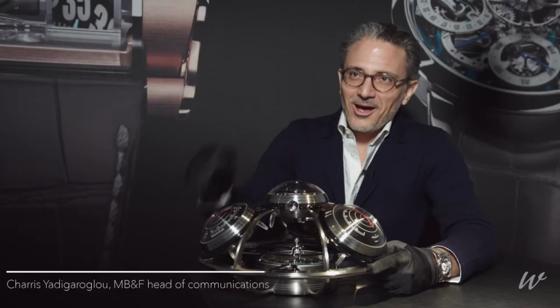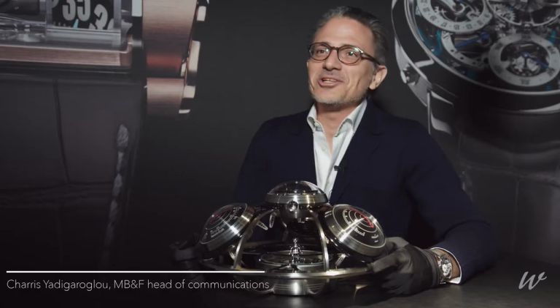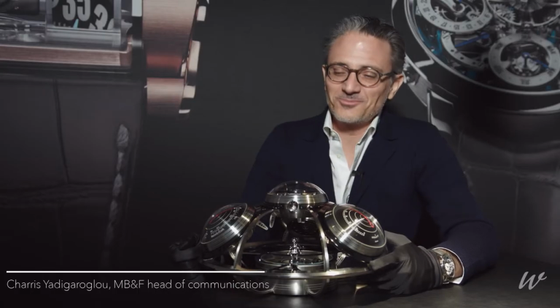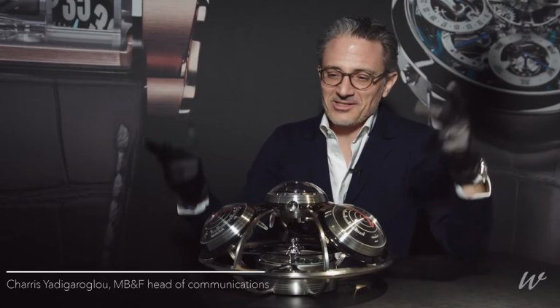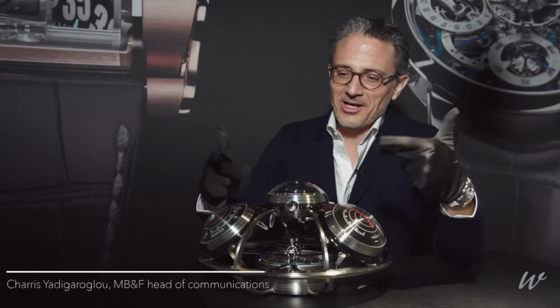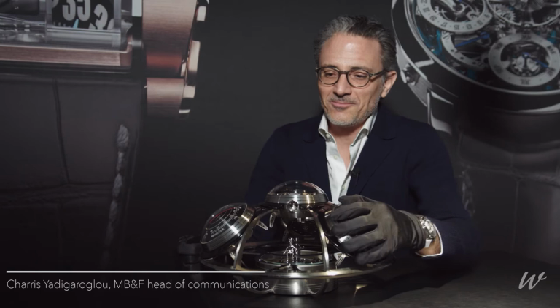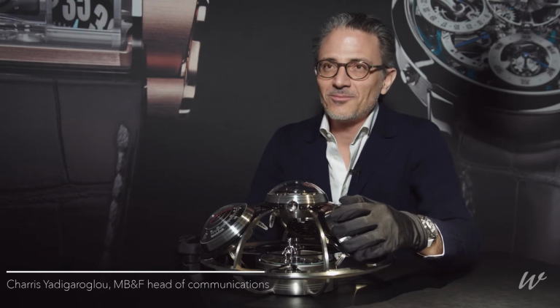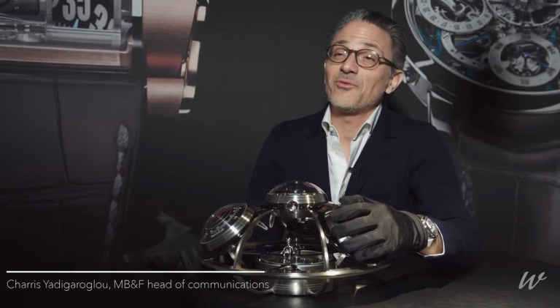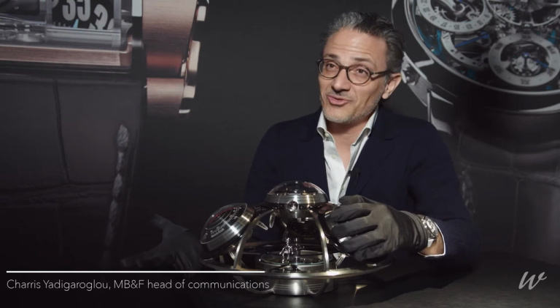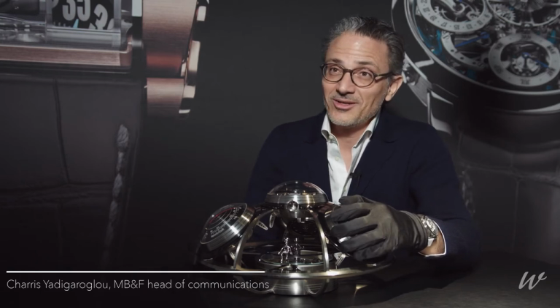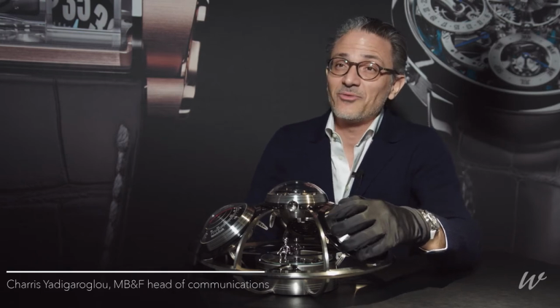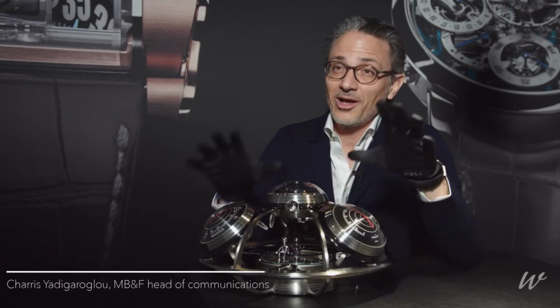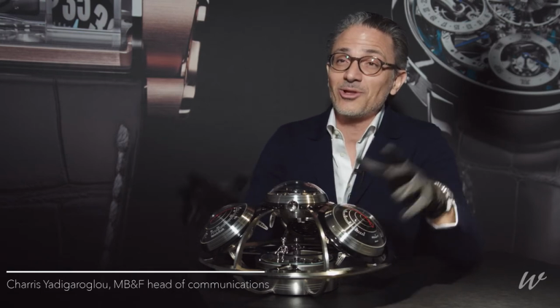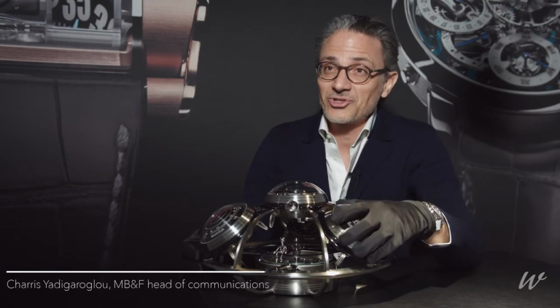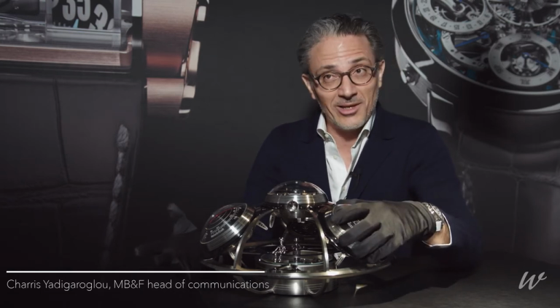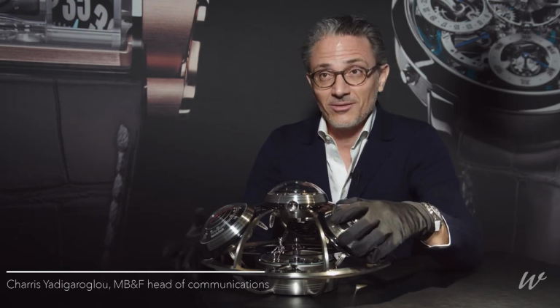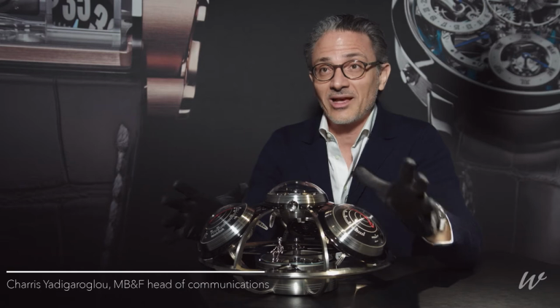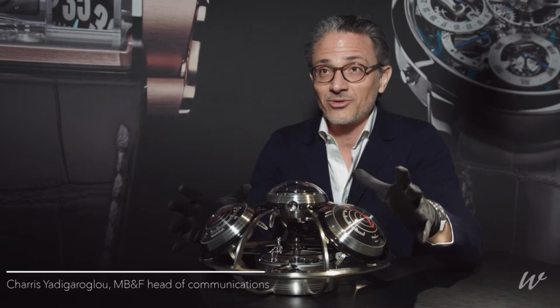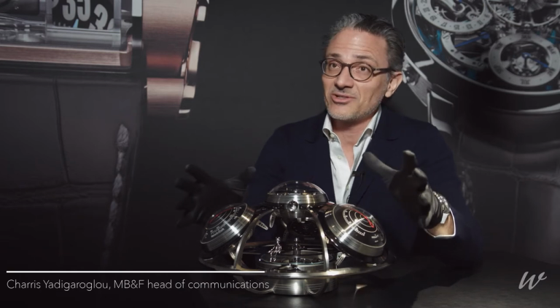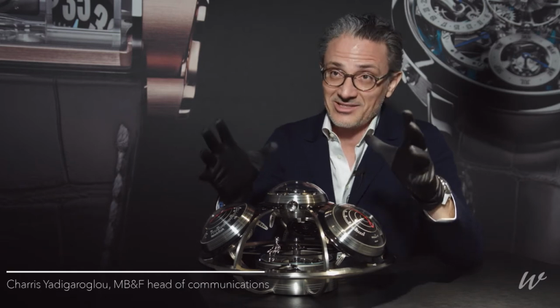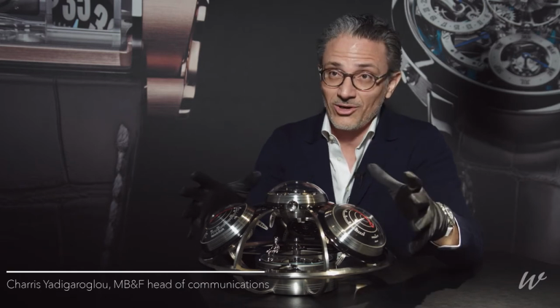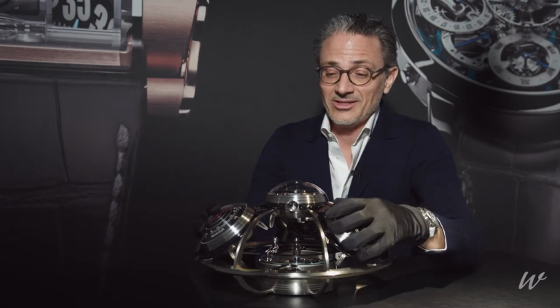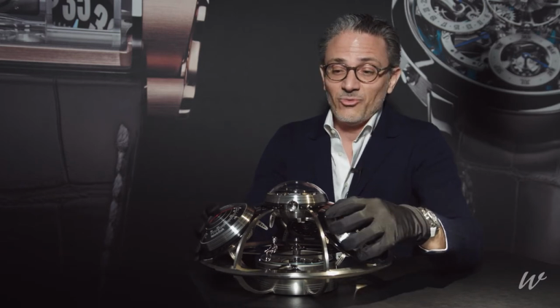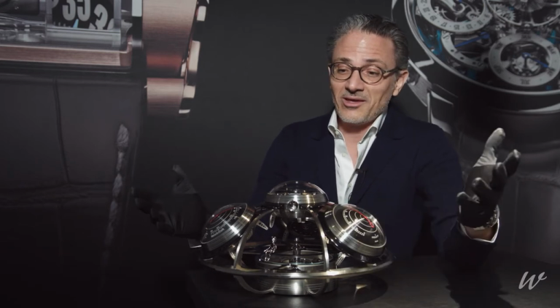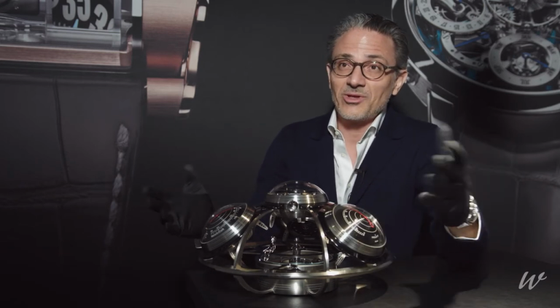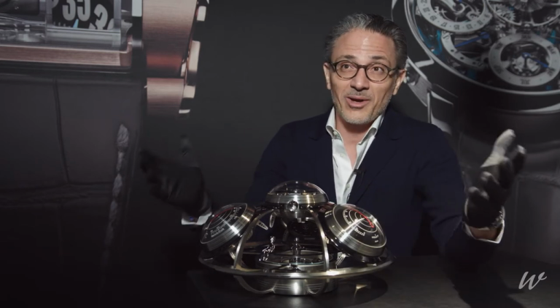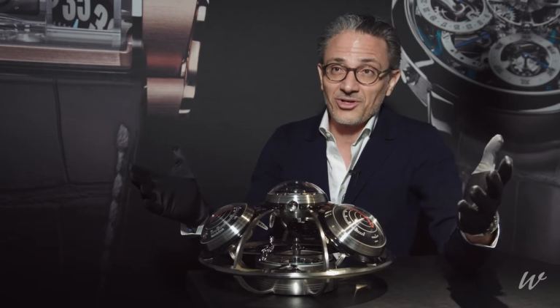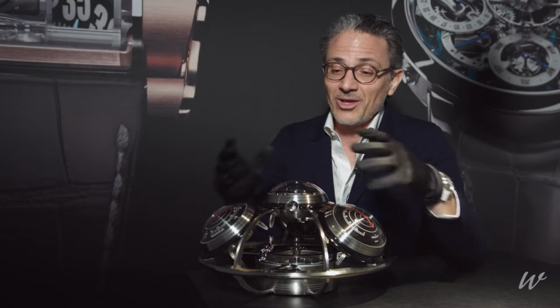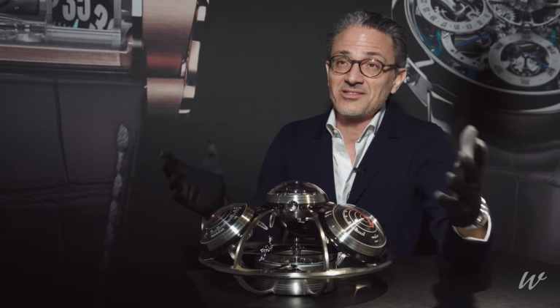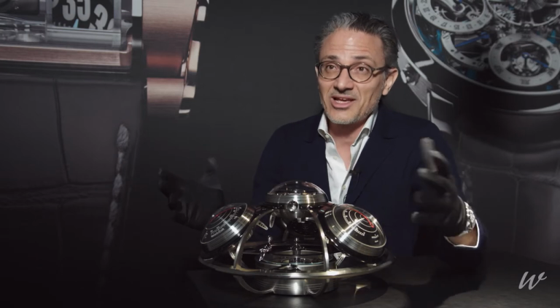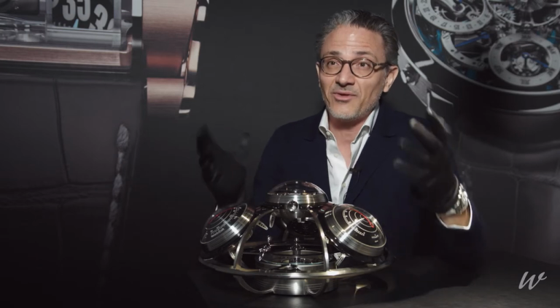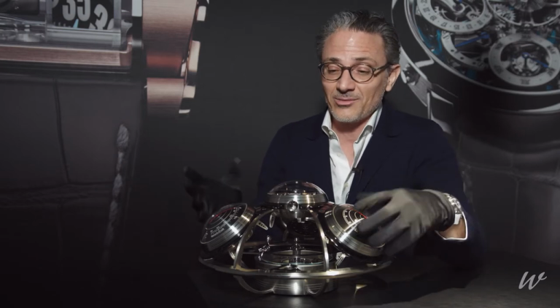Hi, Watchanista. This is The Fifth Element. It's in fact our eighth collaboration with L'EPE, fantastic partners, specialists in table clocks. We've been making clocks with them for the past four years now and this is, as I just said, the fifth element.